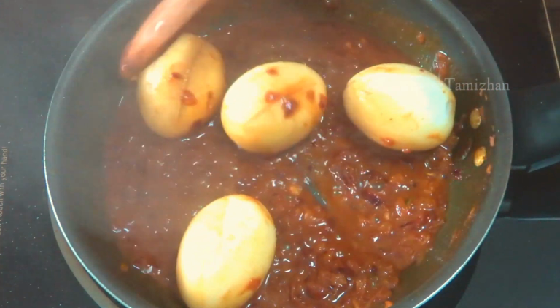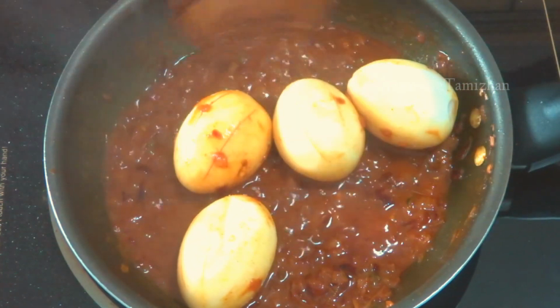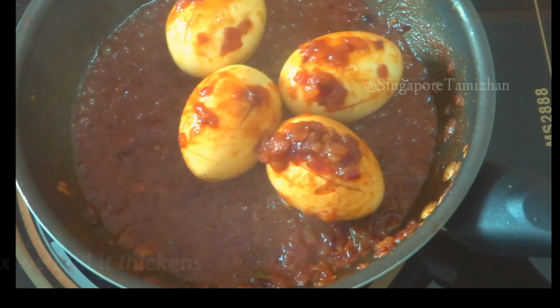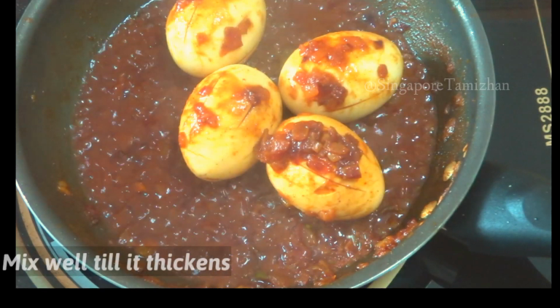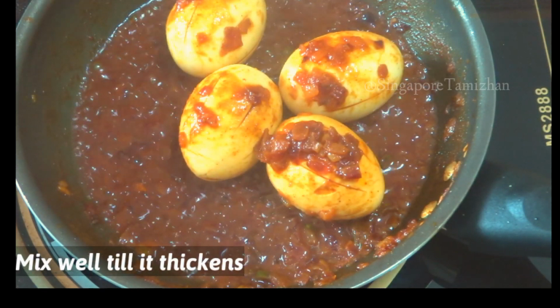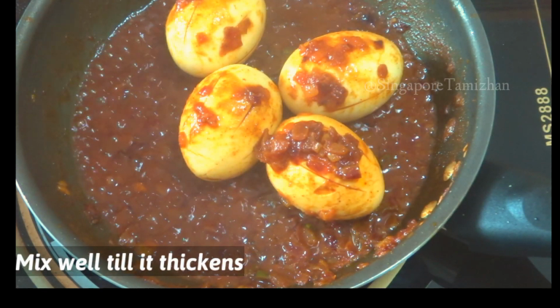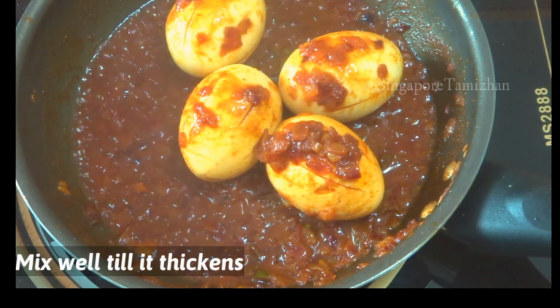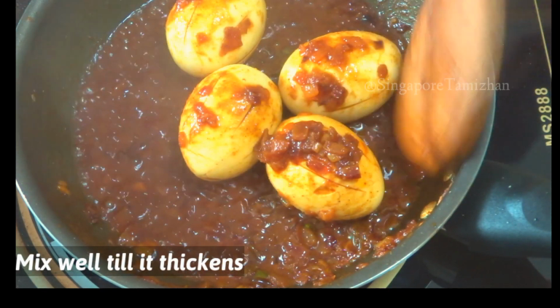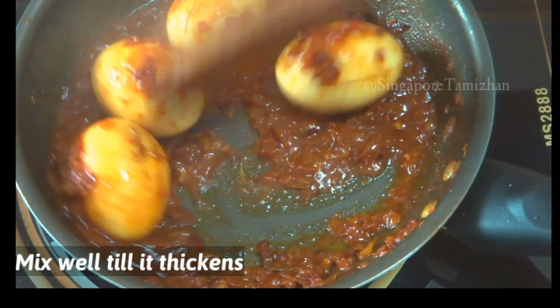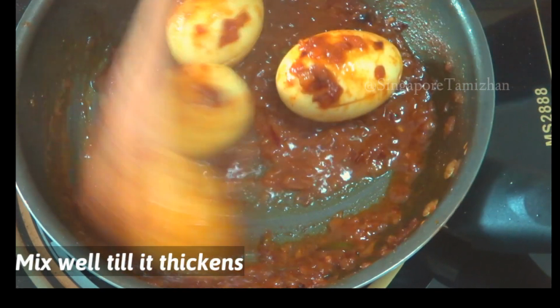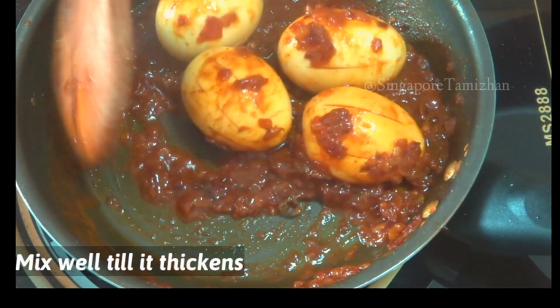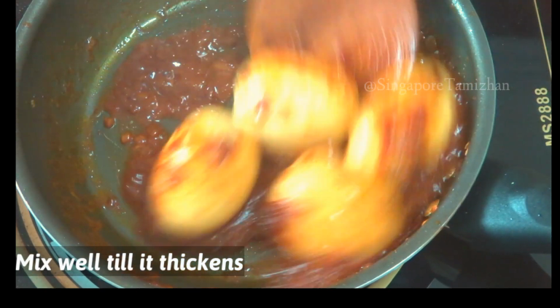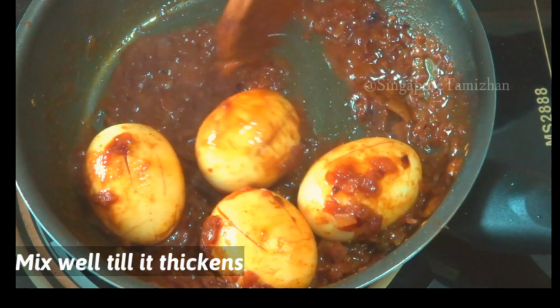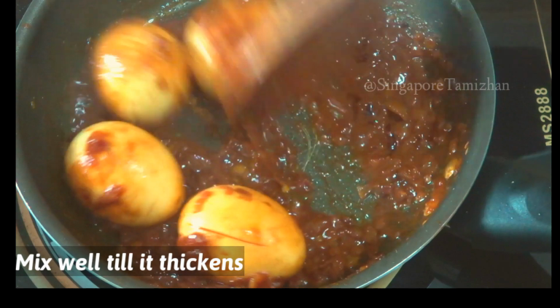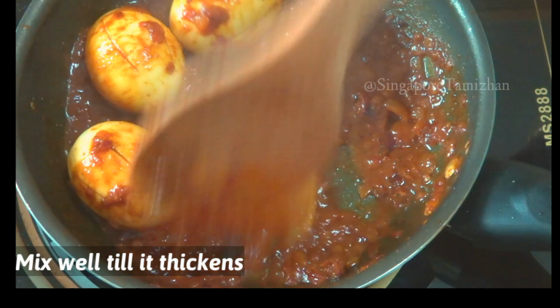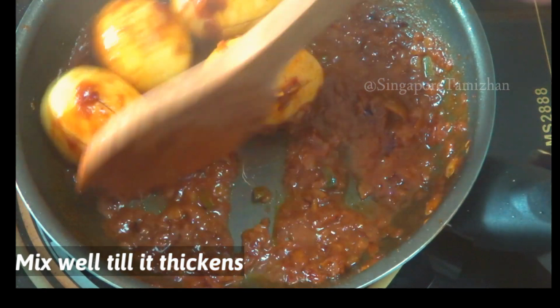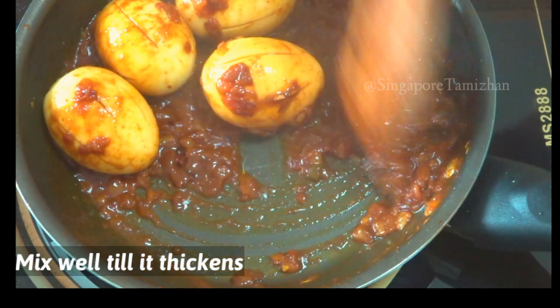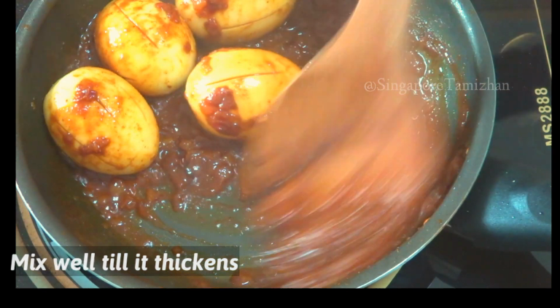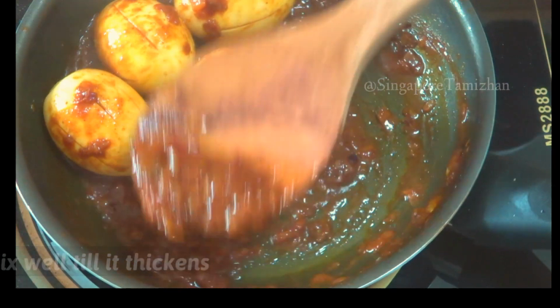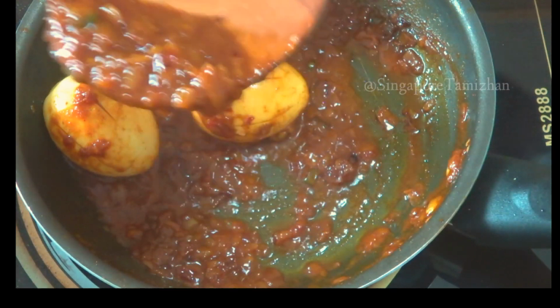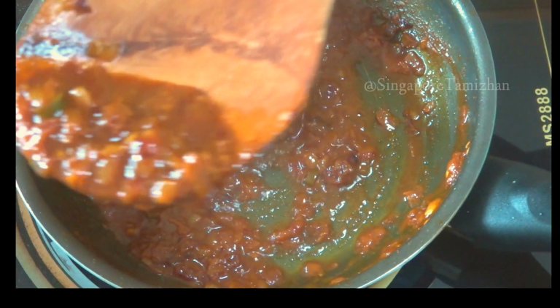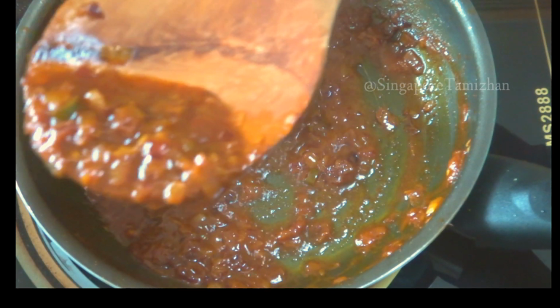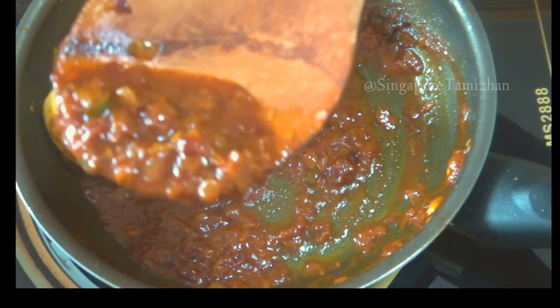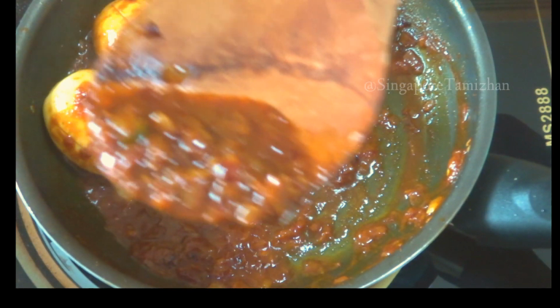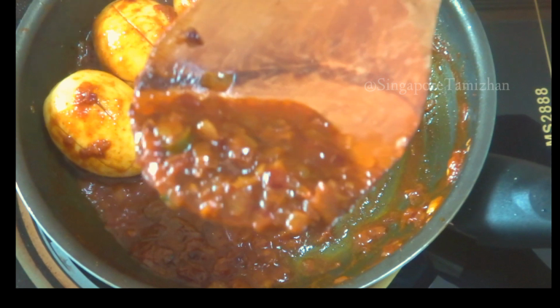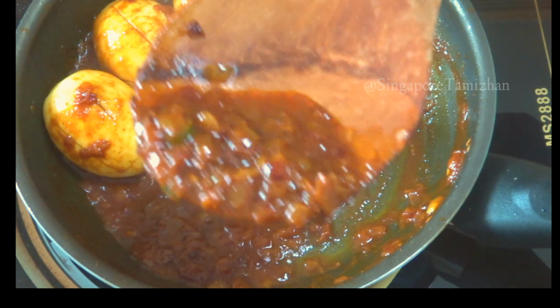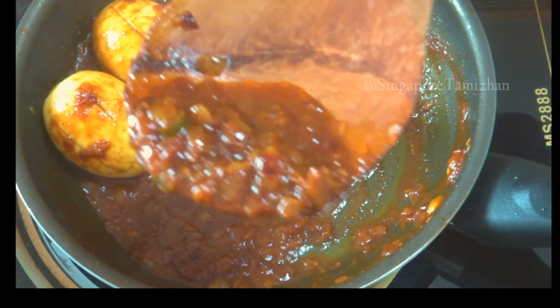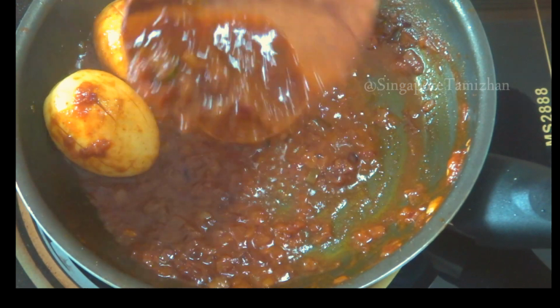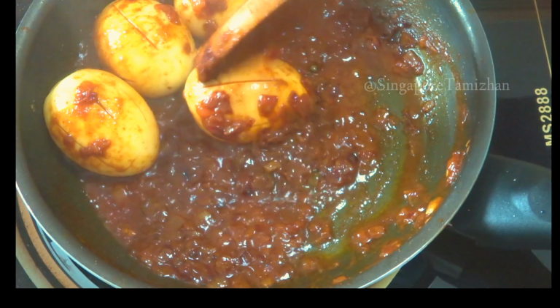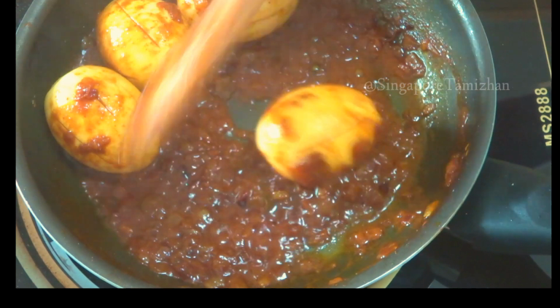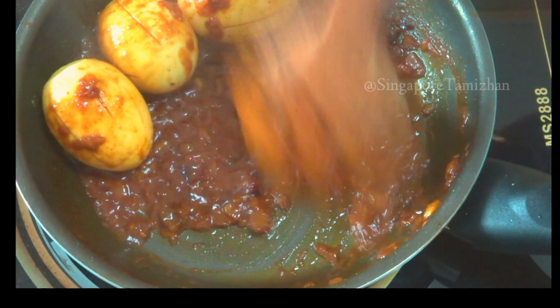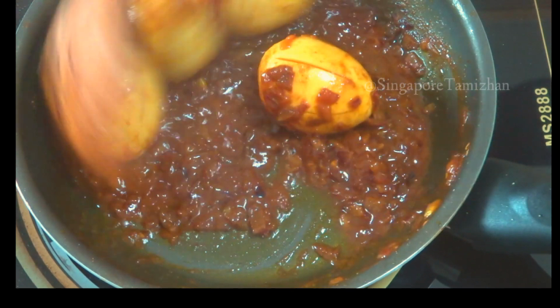Add the masala and use the masala. You can eat it as a side dish.